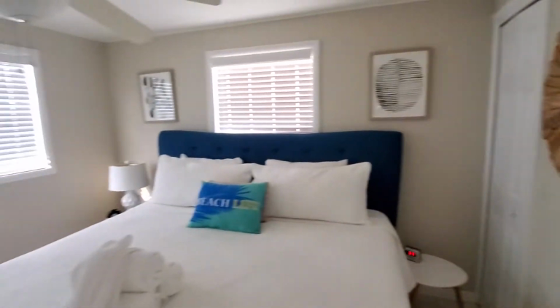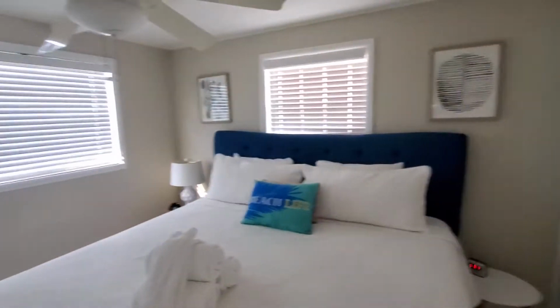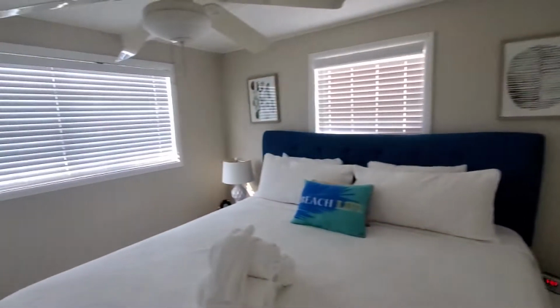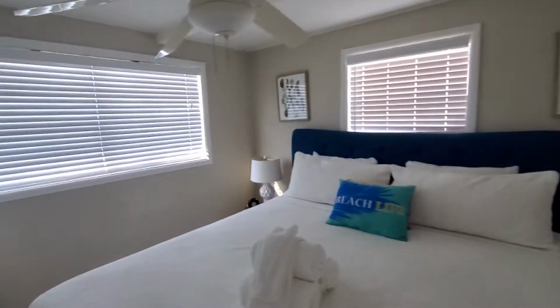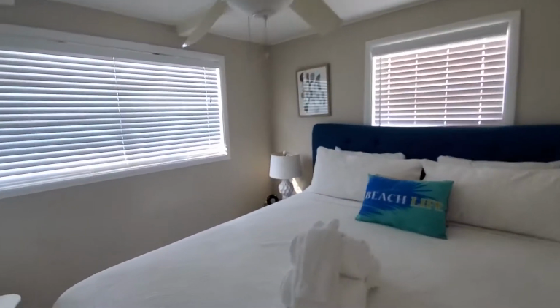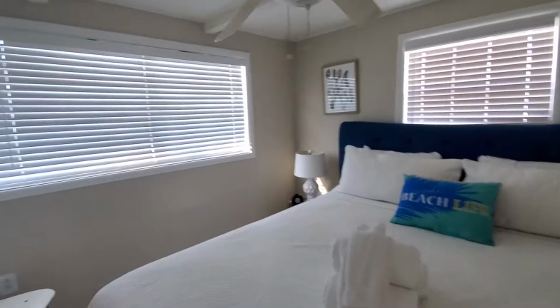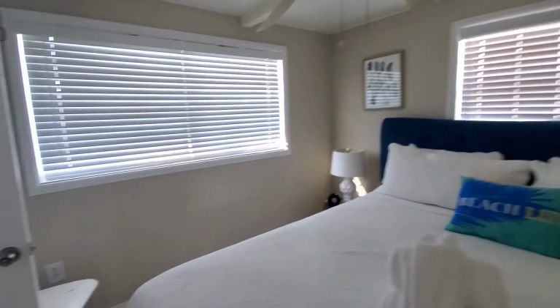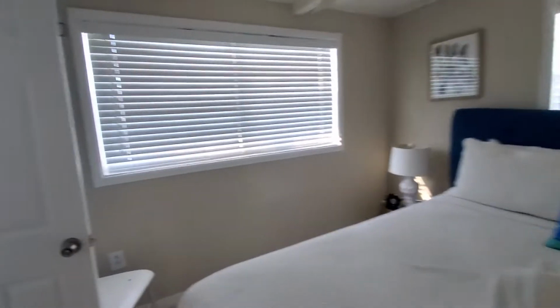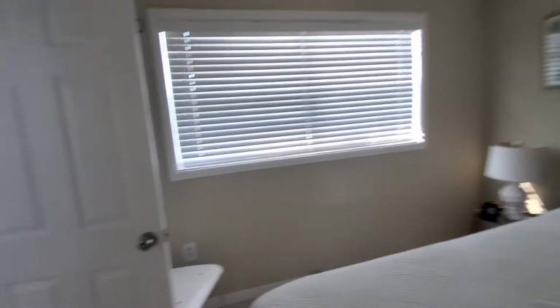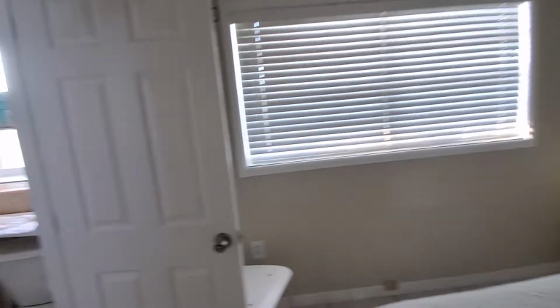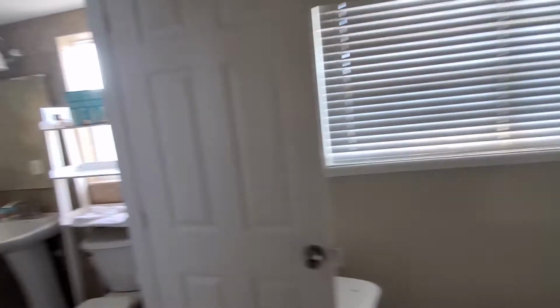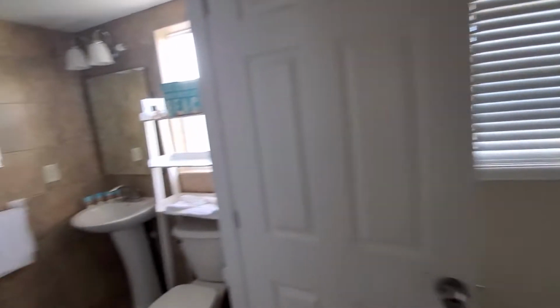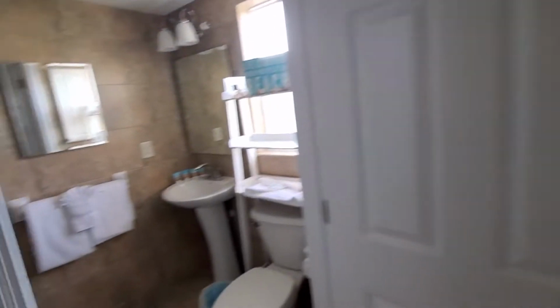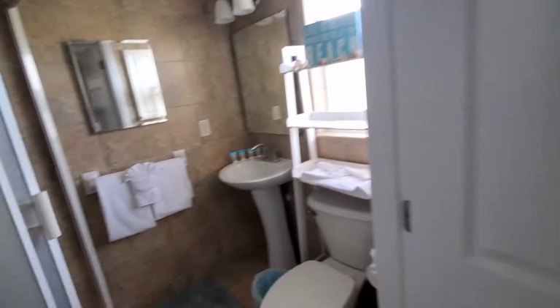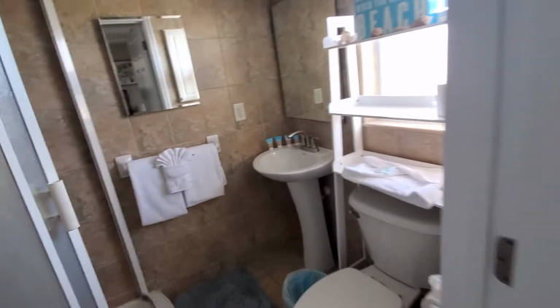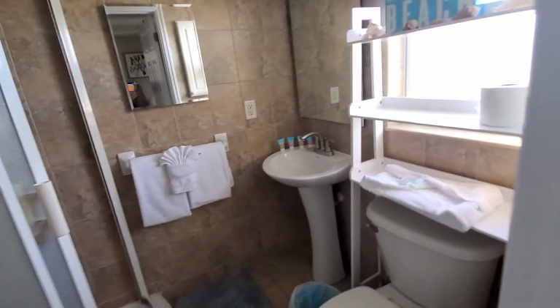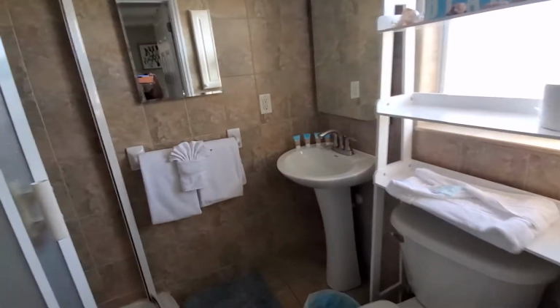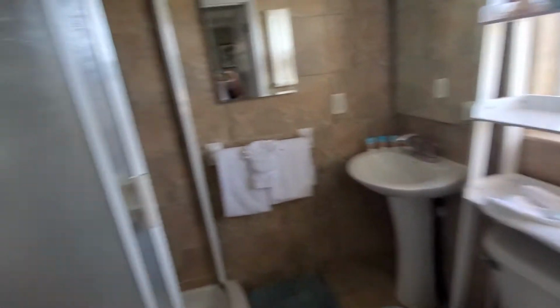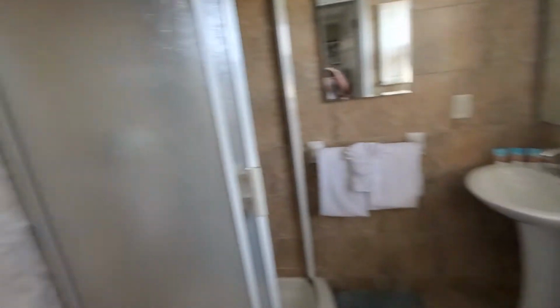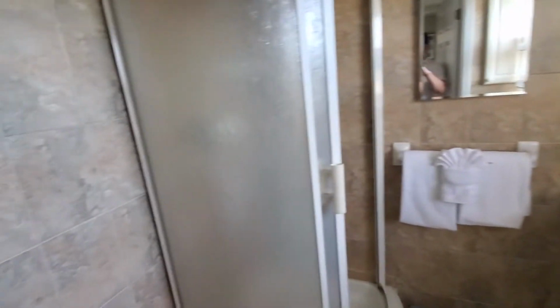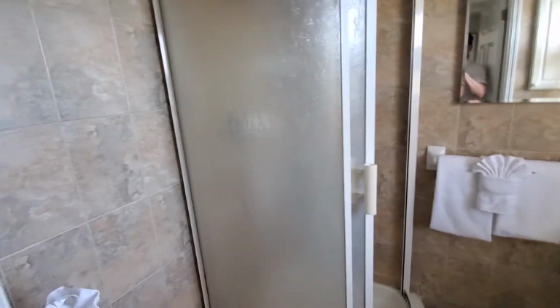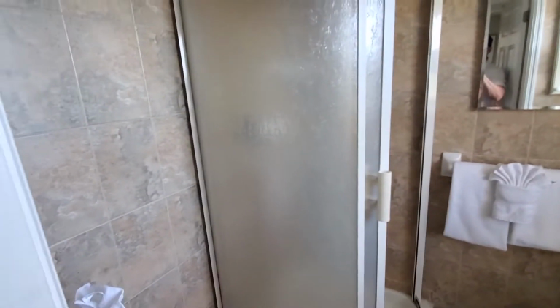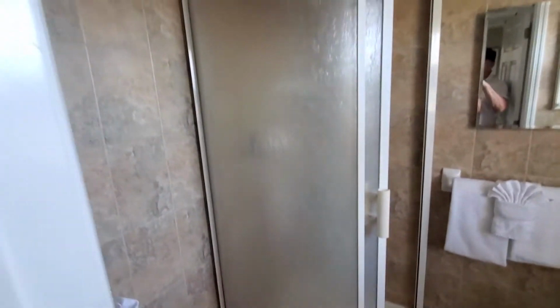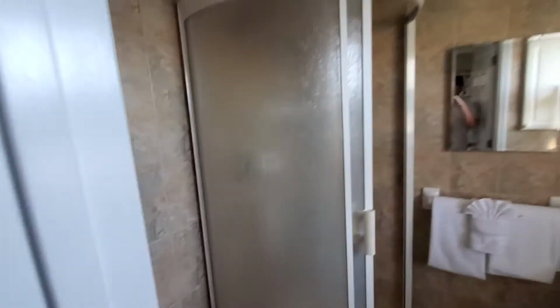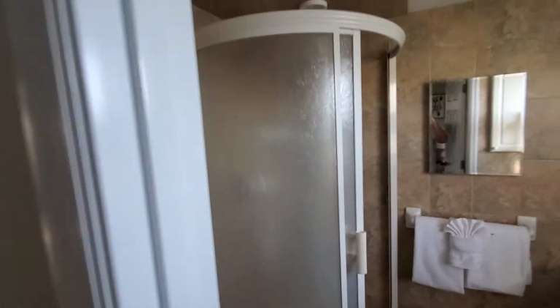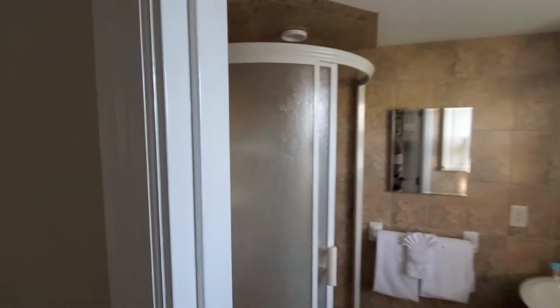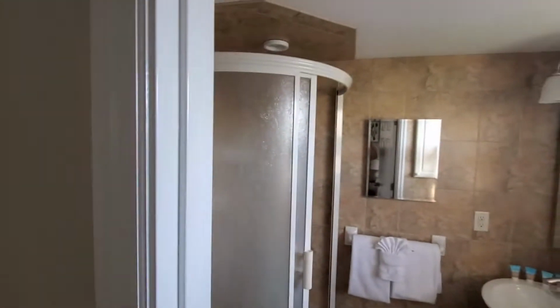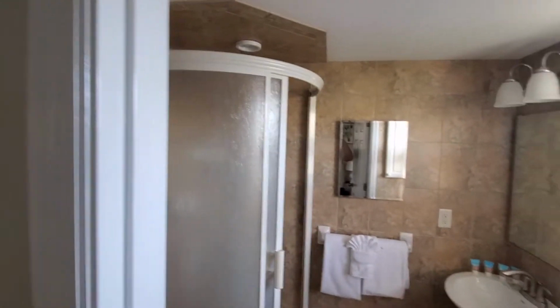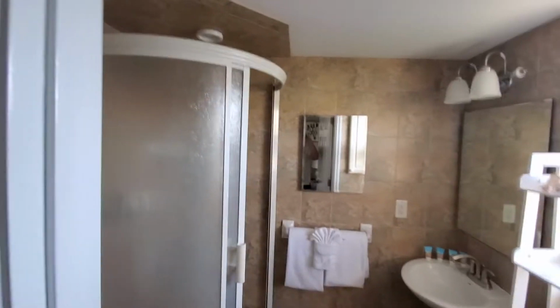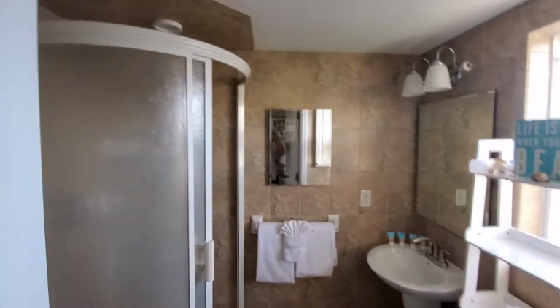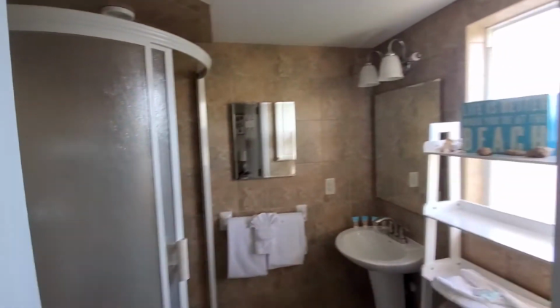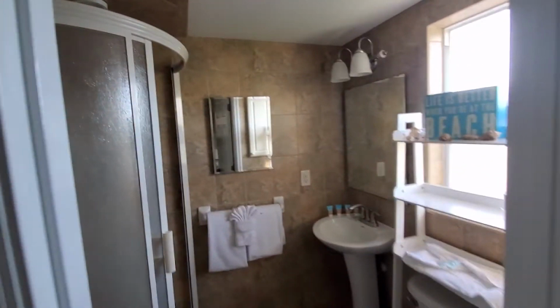Bigger bedroom — looks like a king, definitely a king size bed. And then we both have the same shower, so that's what I couldn't figure out in the photo shots.